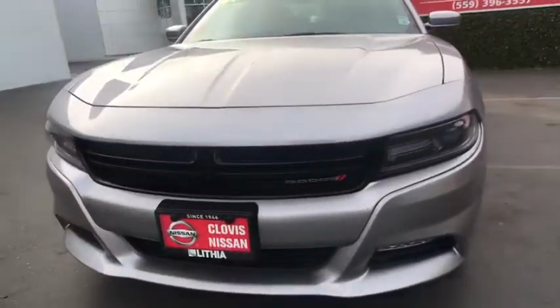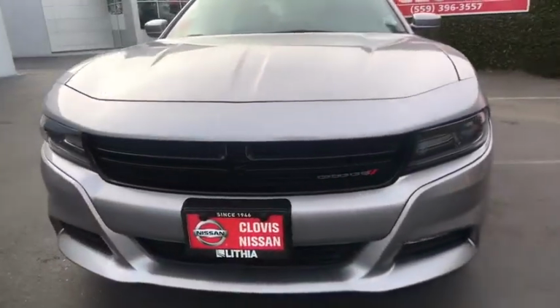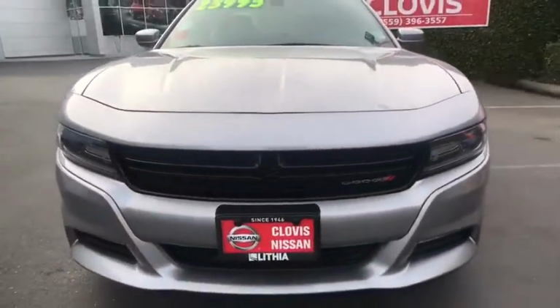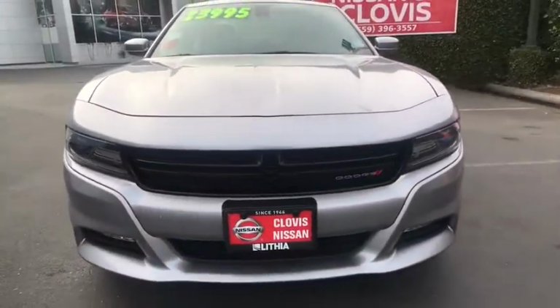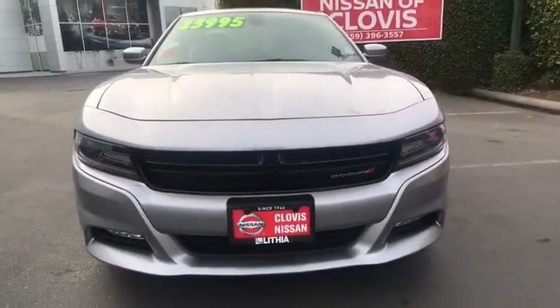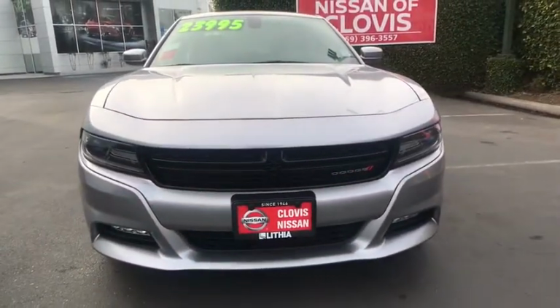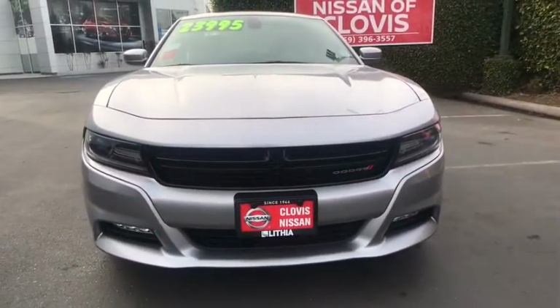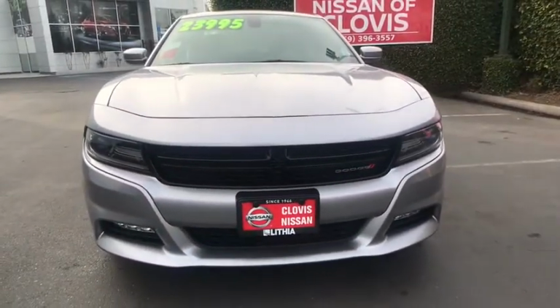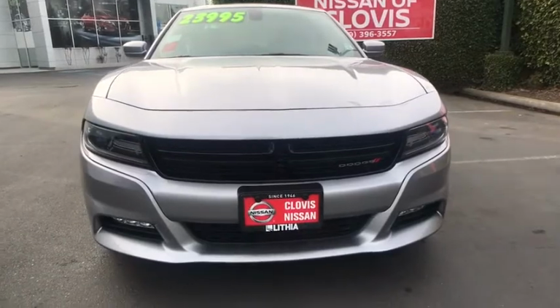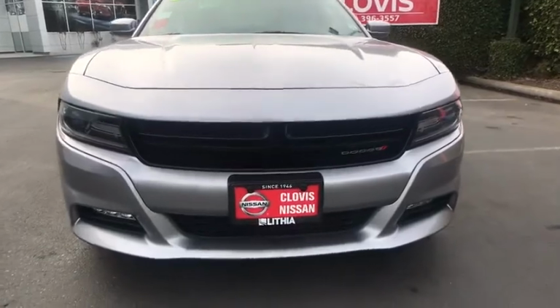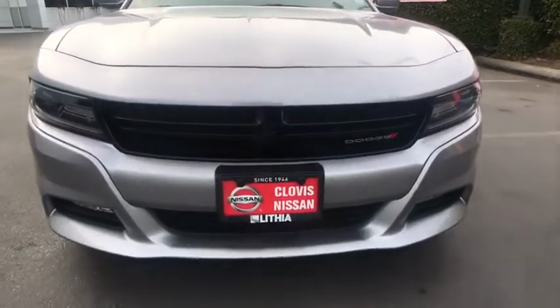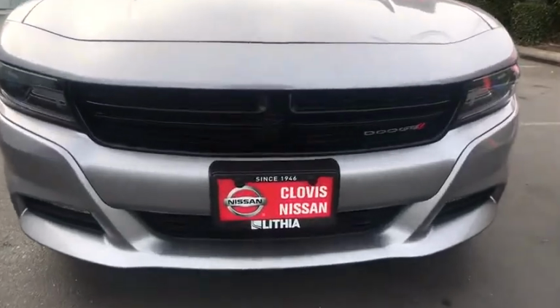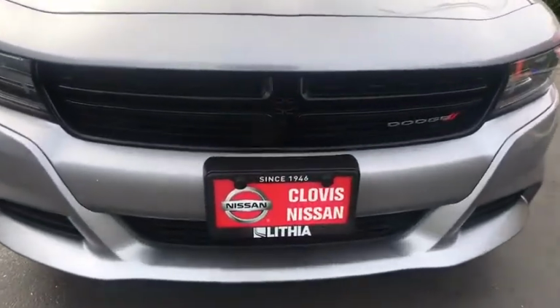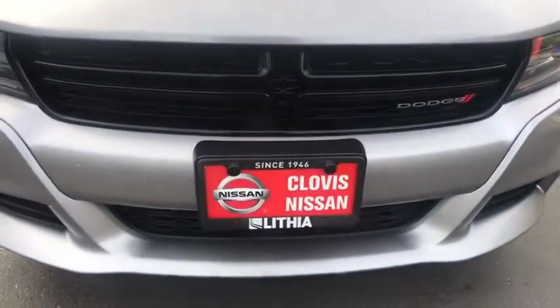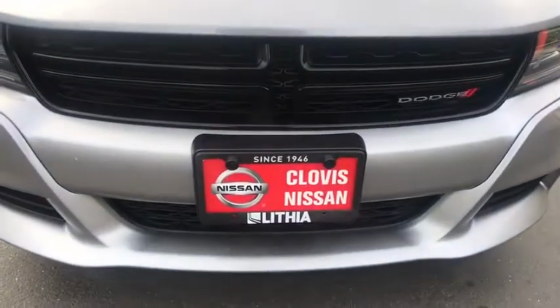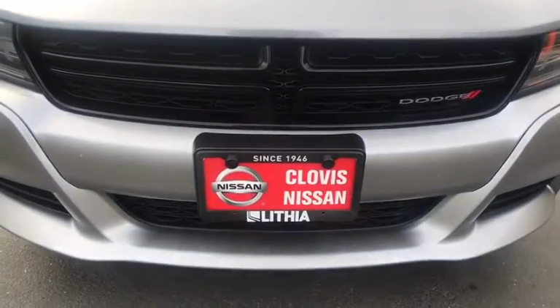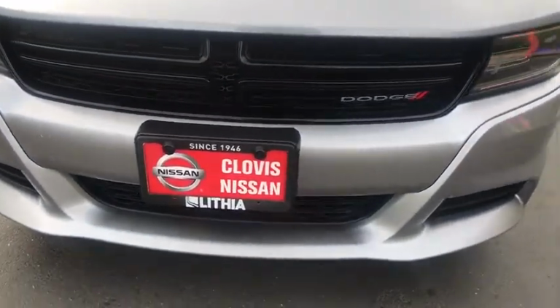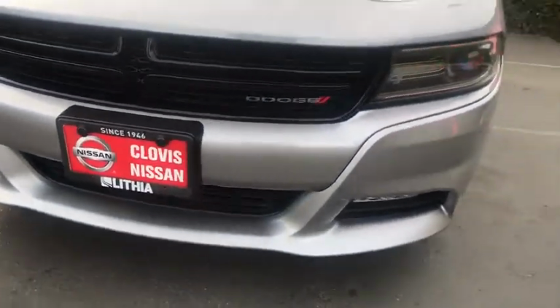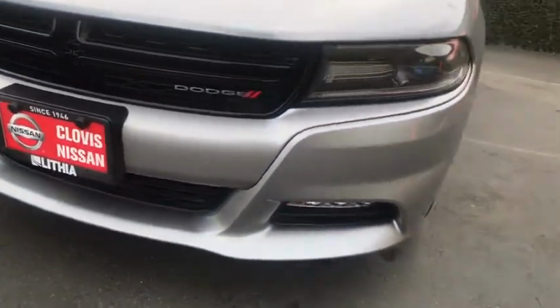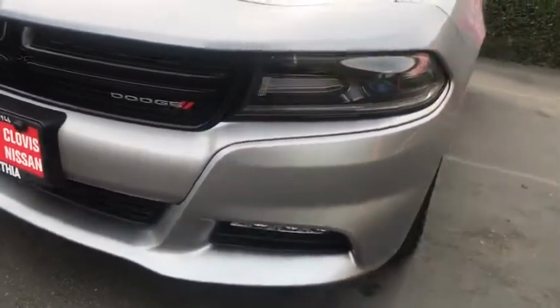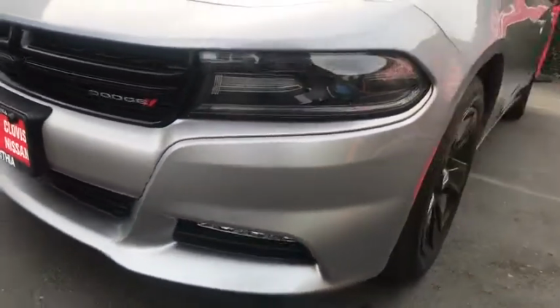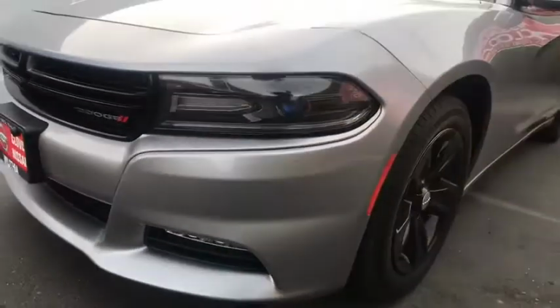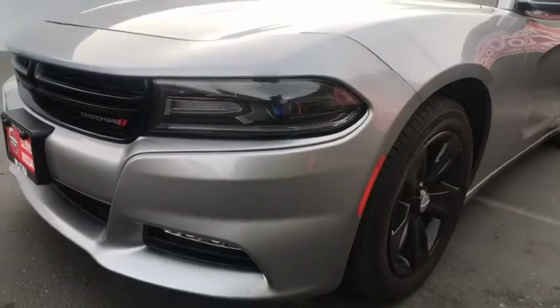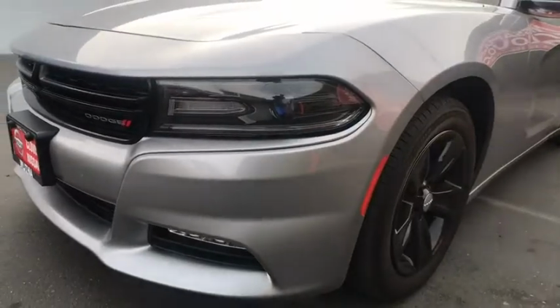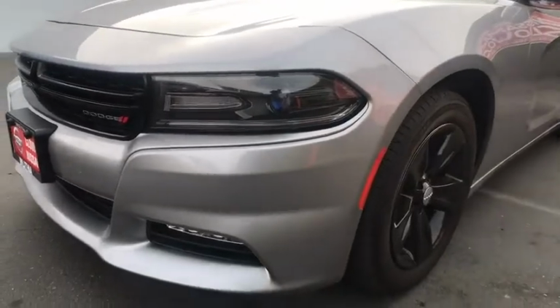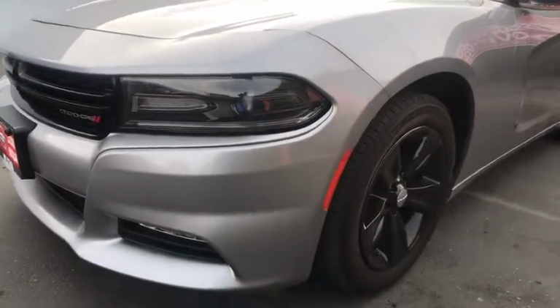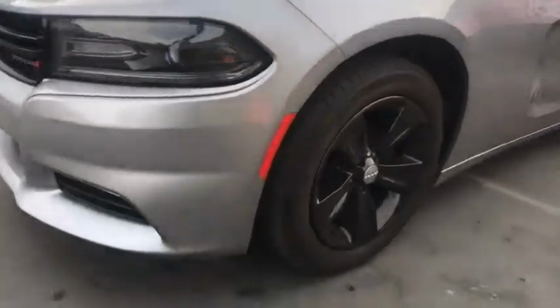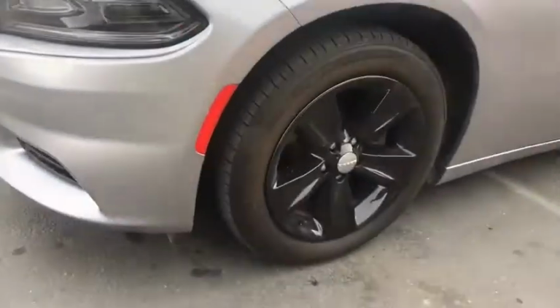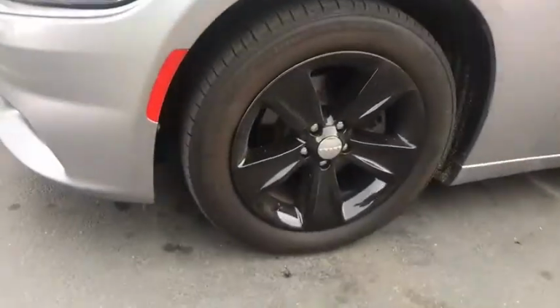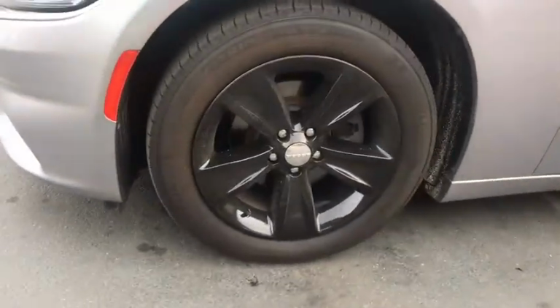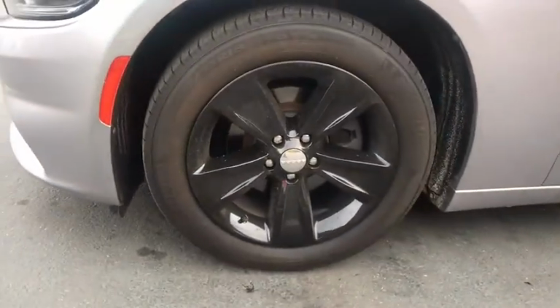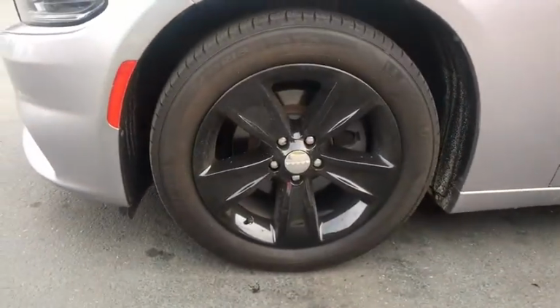Universal garage door opener, auto-off headlights, premium sound system, rear defrost, fog lamps, electronic stability control, child safety locks. Your new ride is just a phone call away.